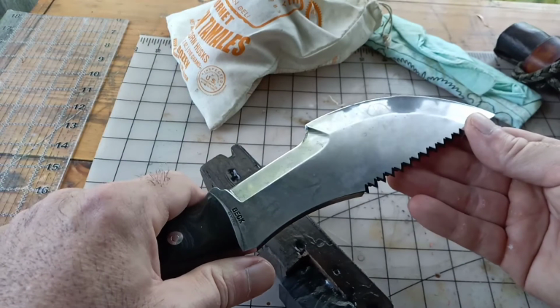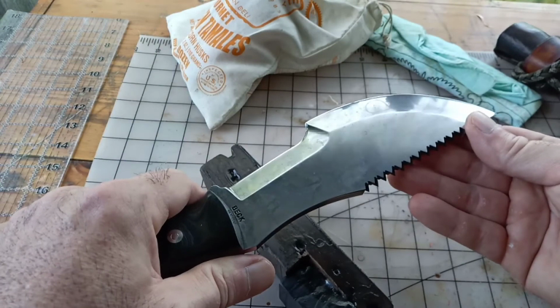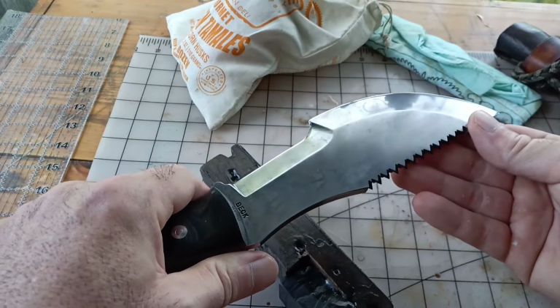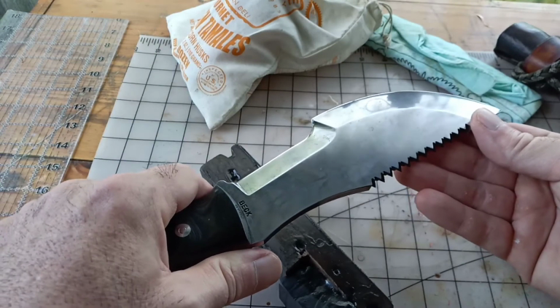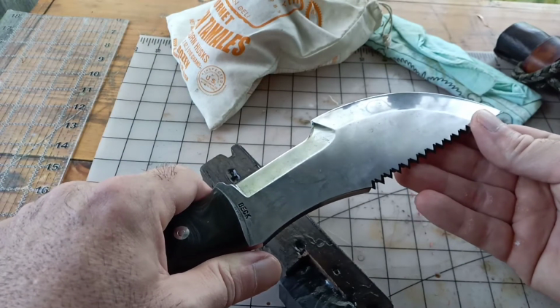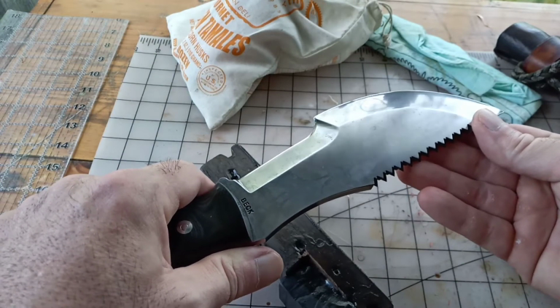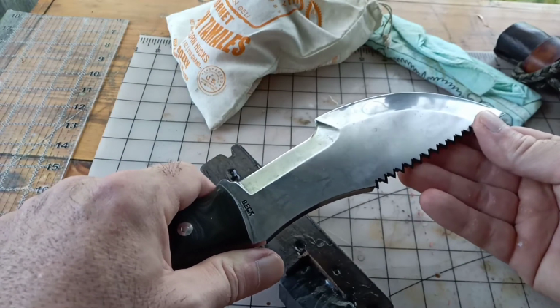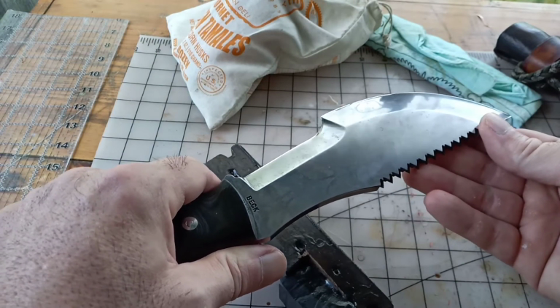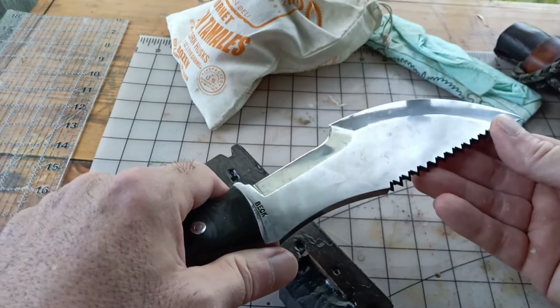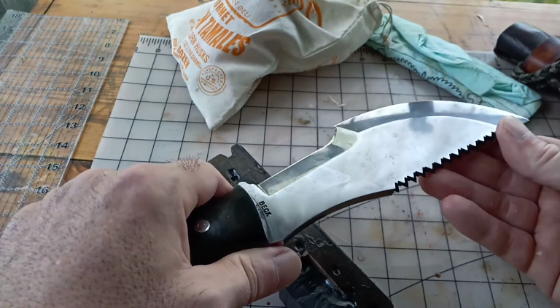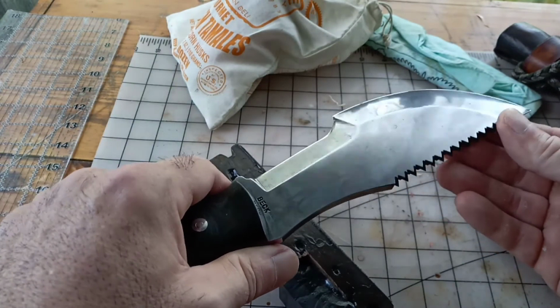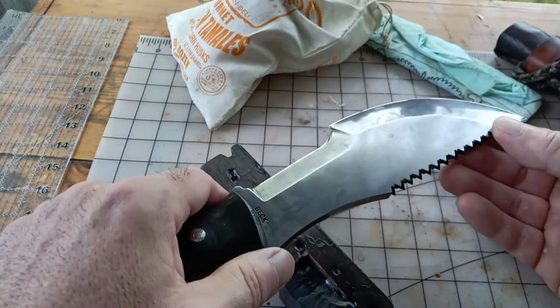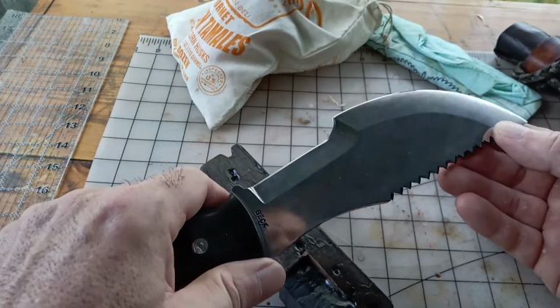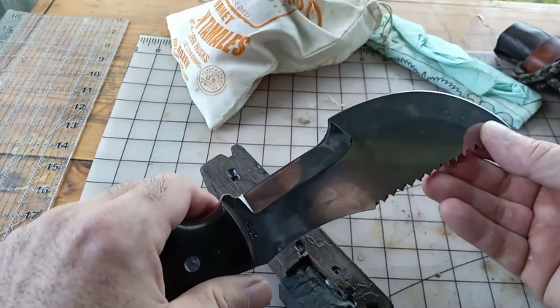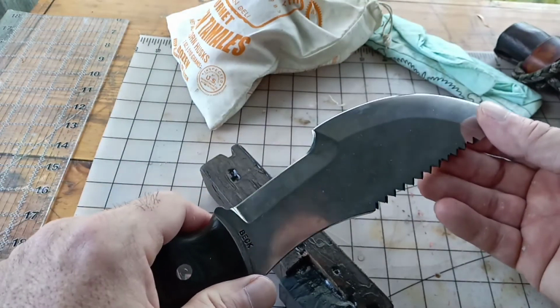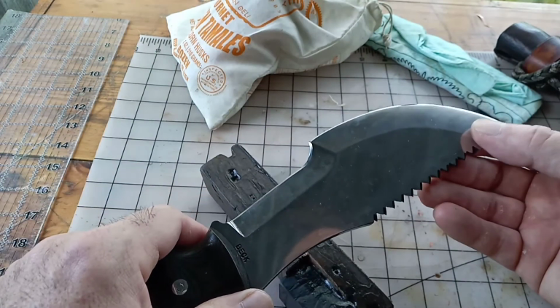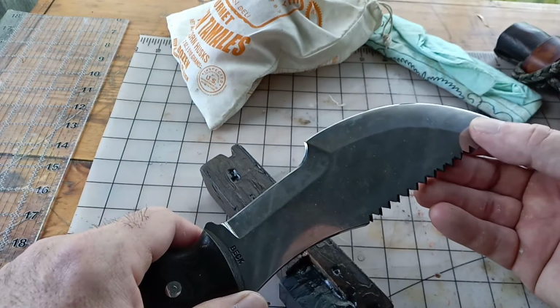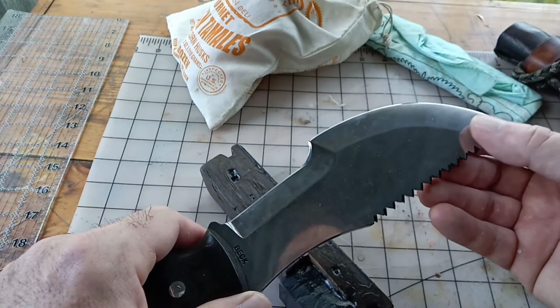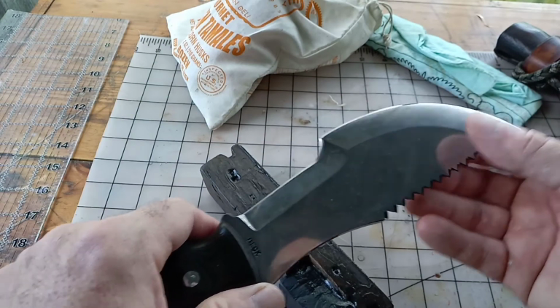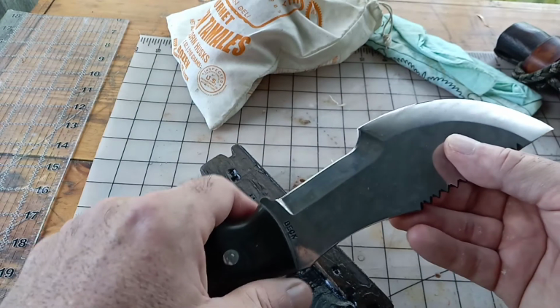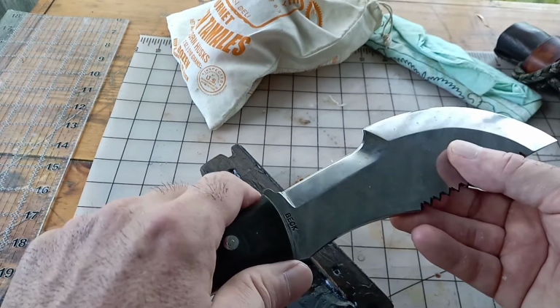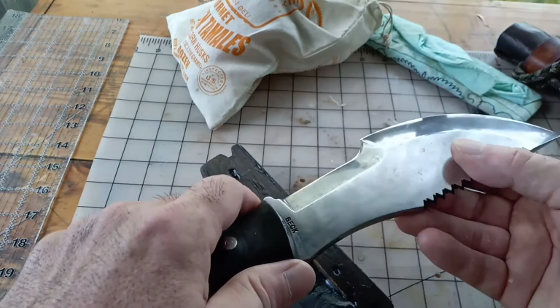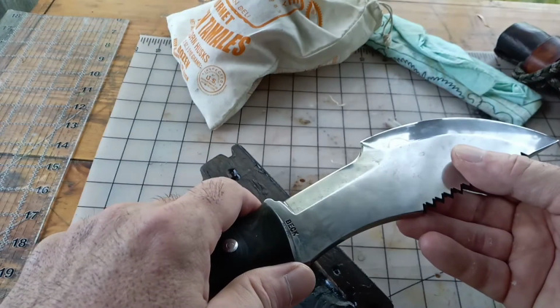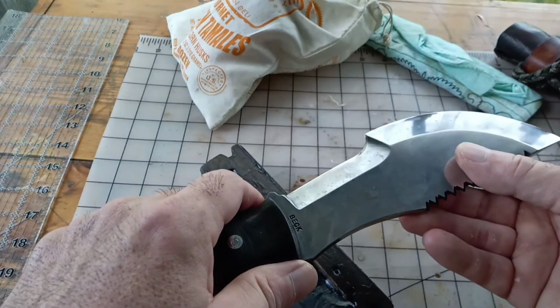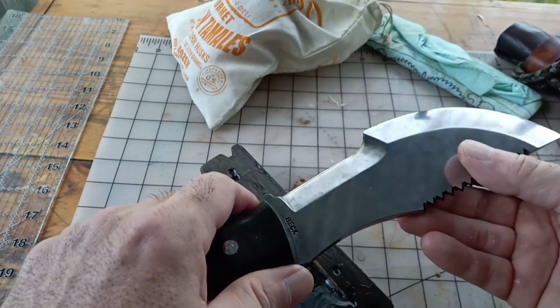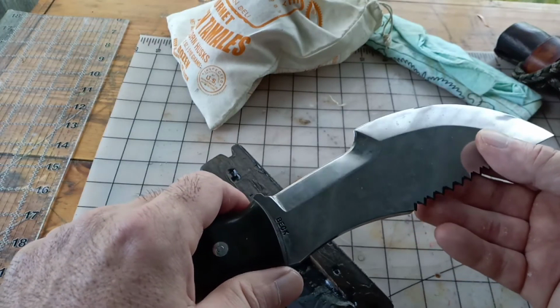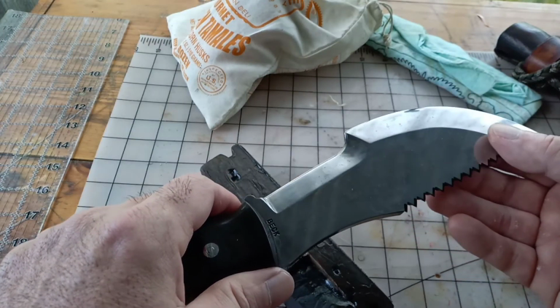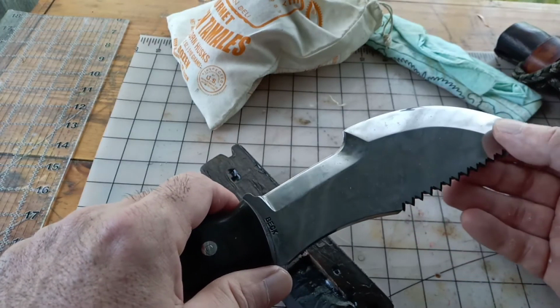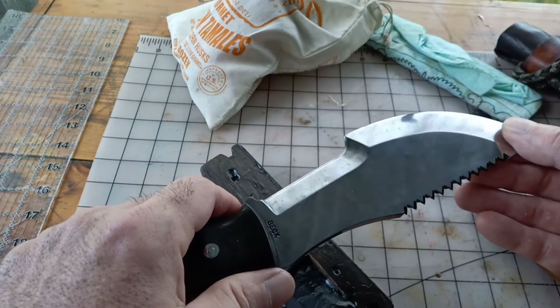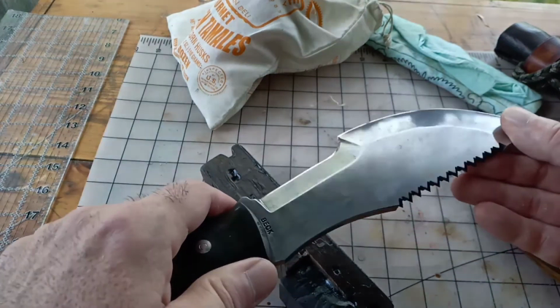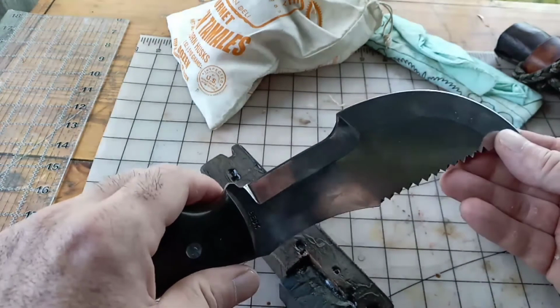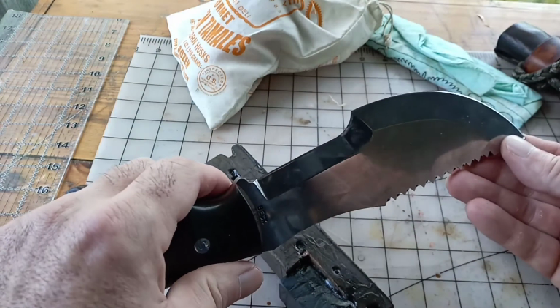I really want to try to maintain the grind that Mr. Beck put on it as much as I can, just for the life of the blade.